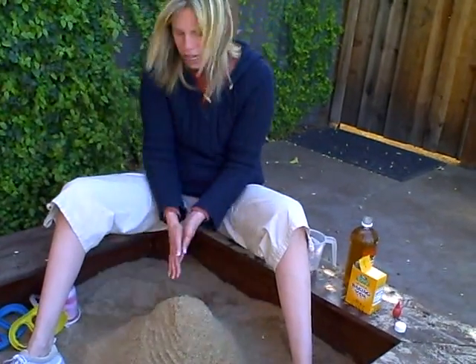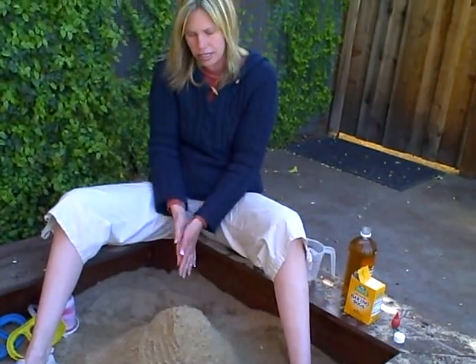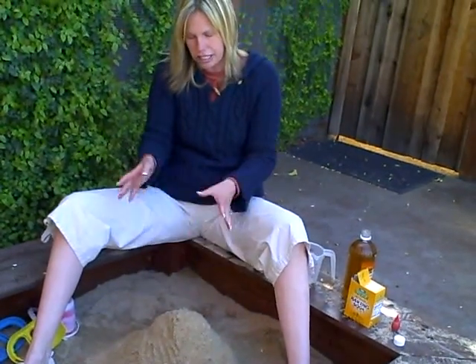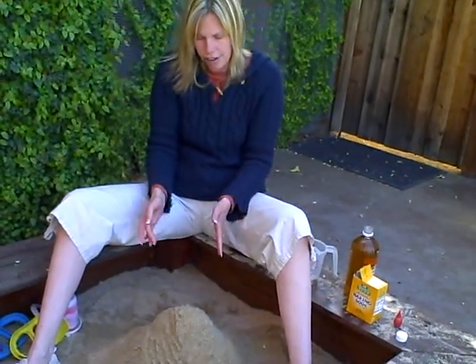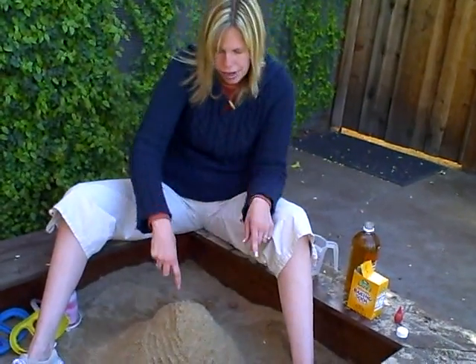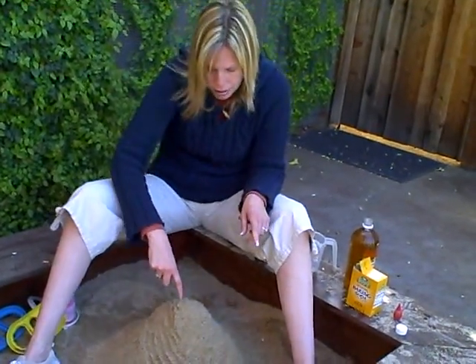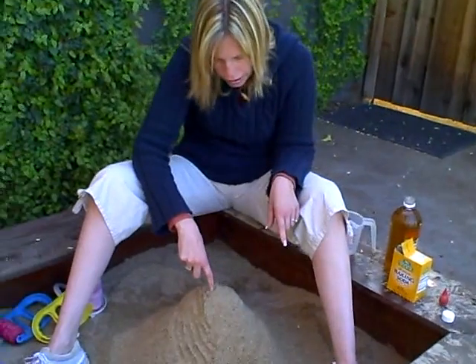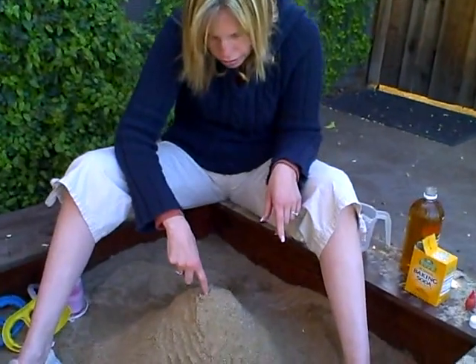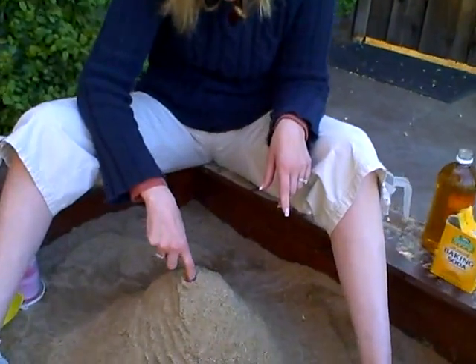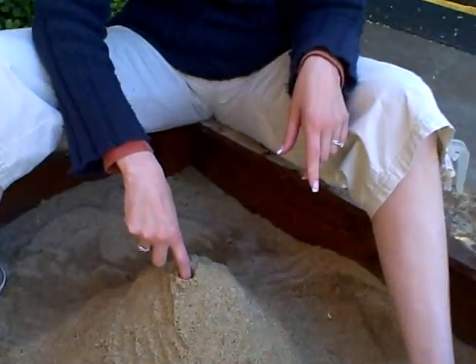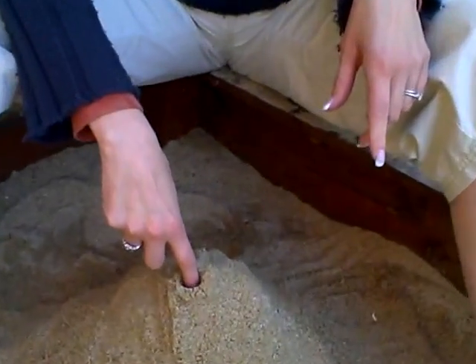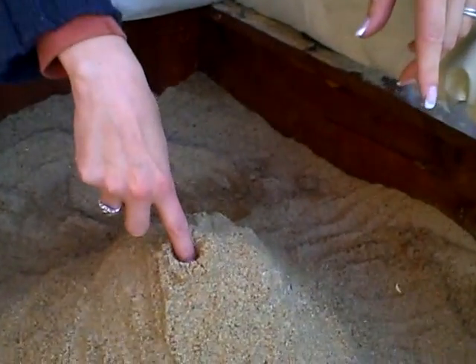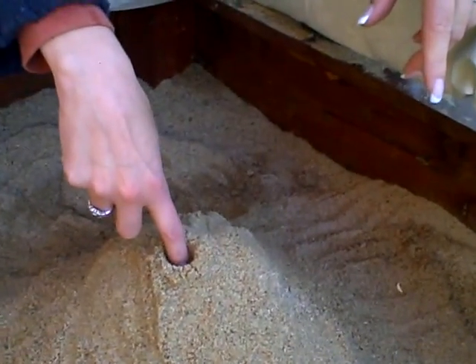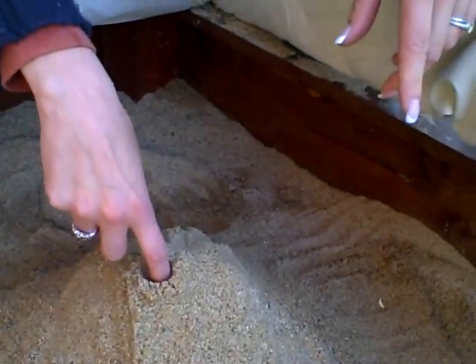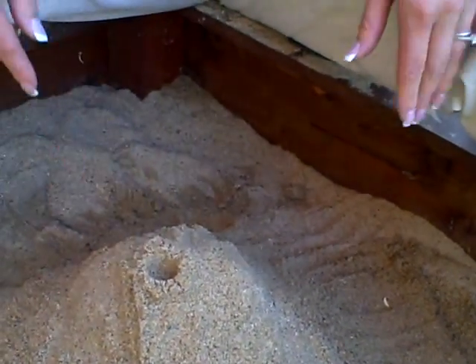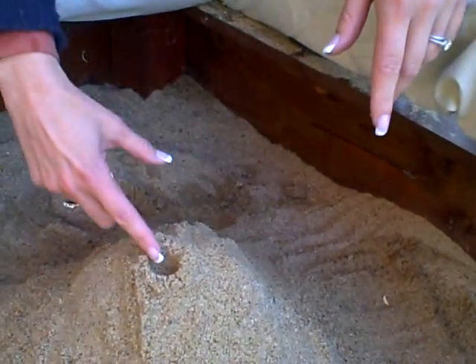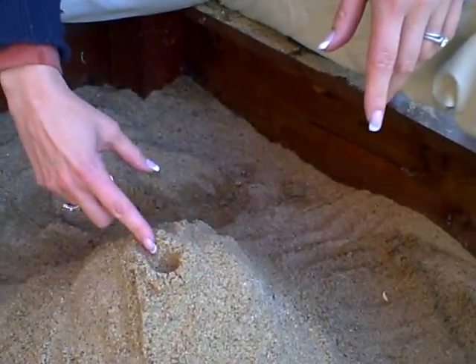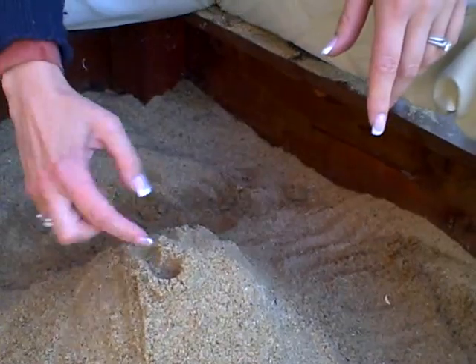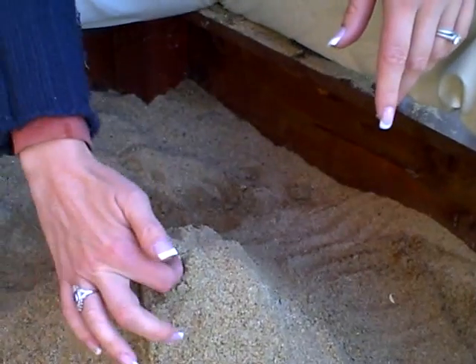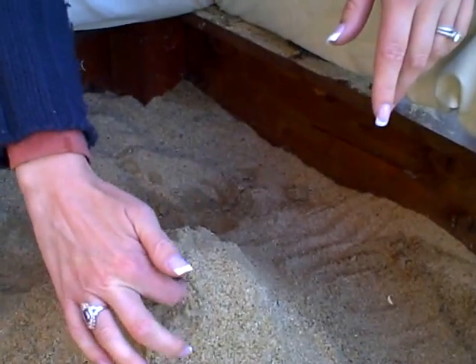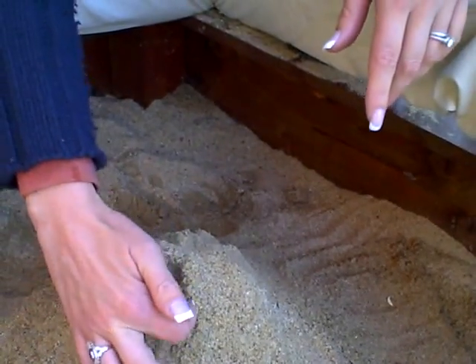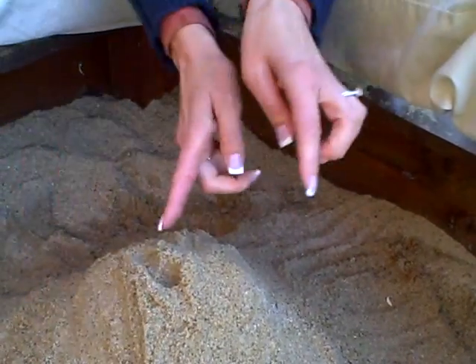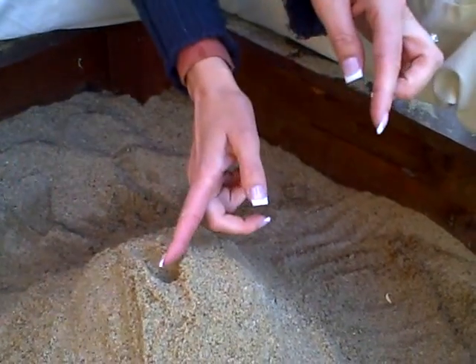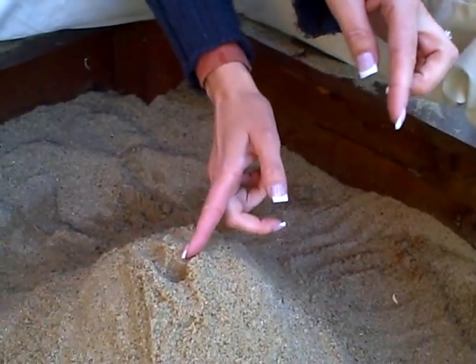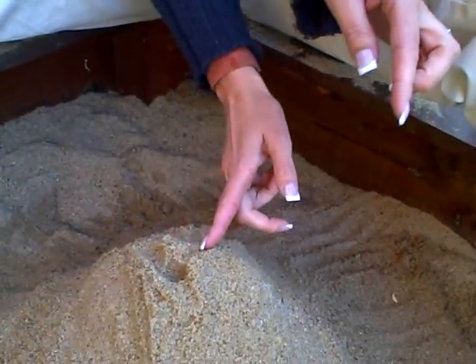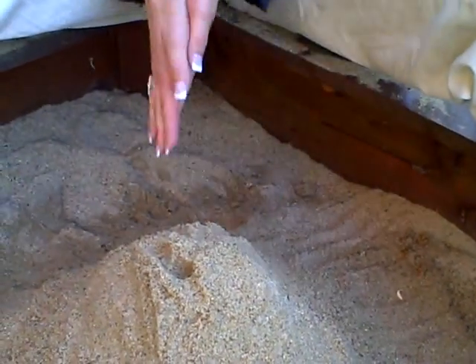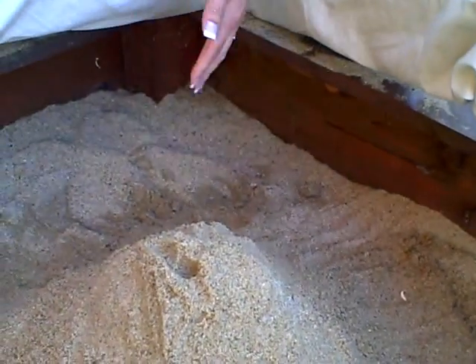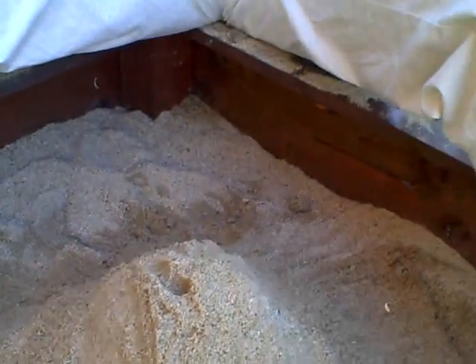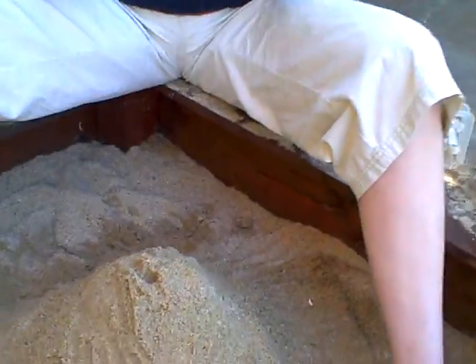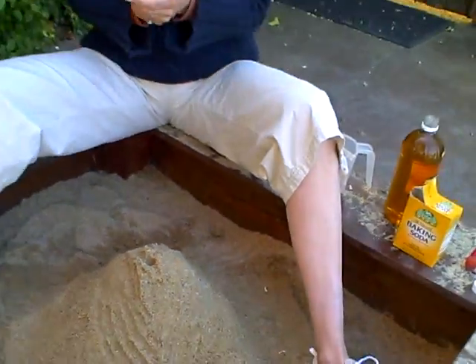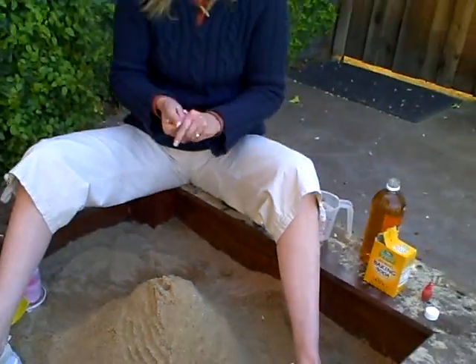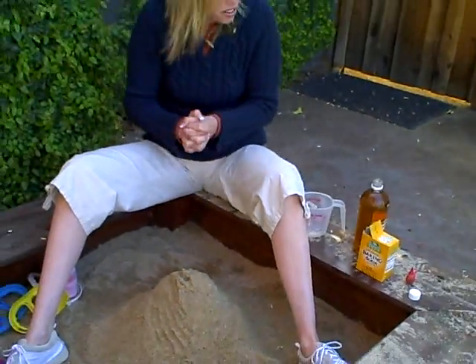So we've got a volcano, and then we're gonna put a little hole in the top. You can just use your finger, and it depends on how far you want it to go down. Then just kind of break it down a little bit so the lava can go around it.